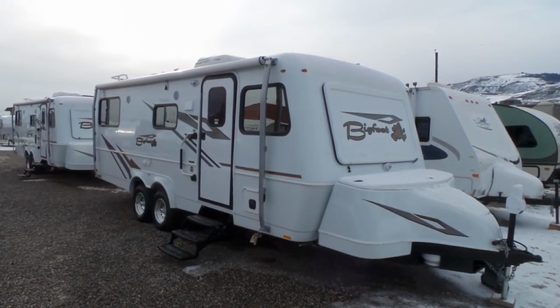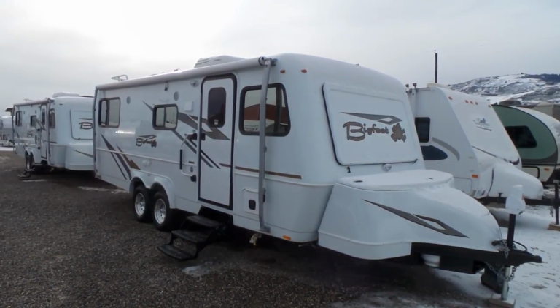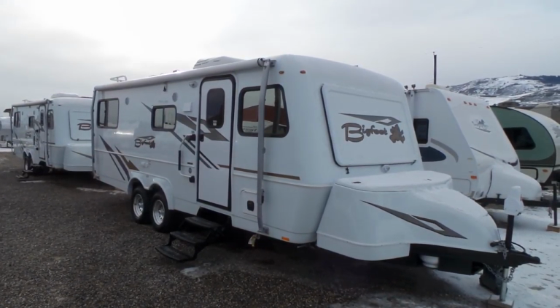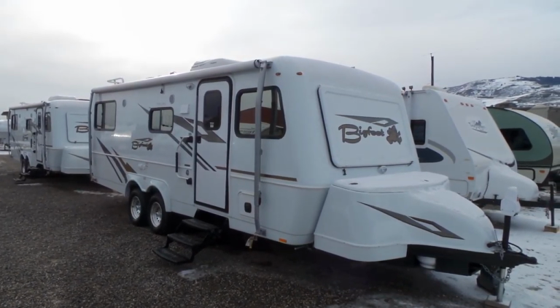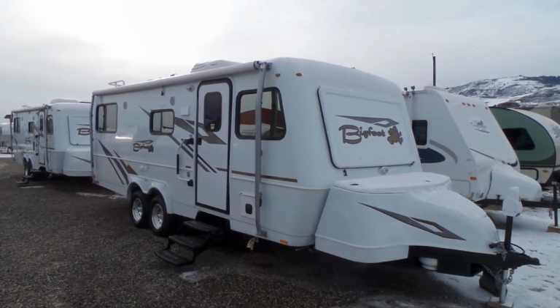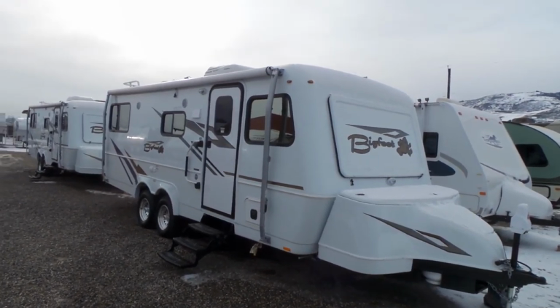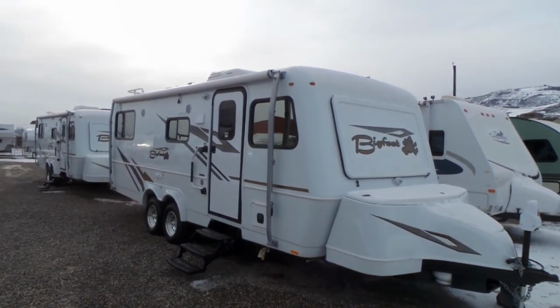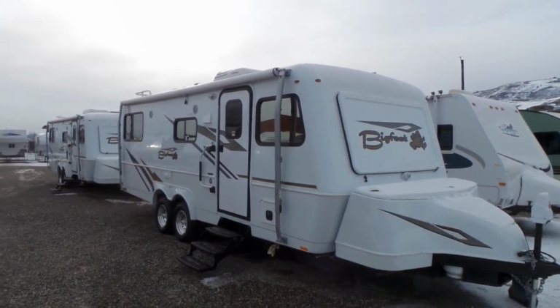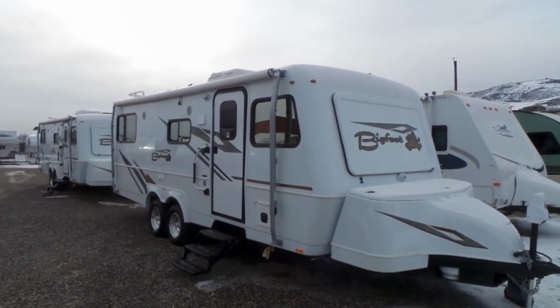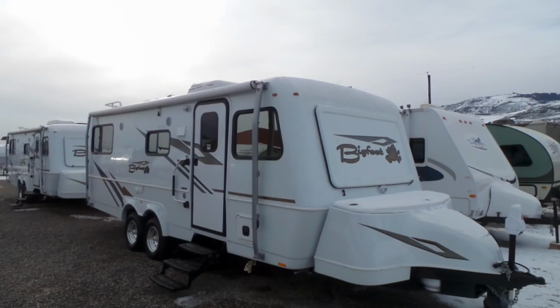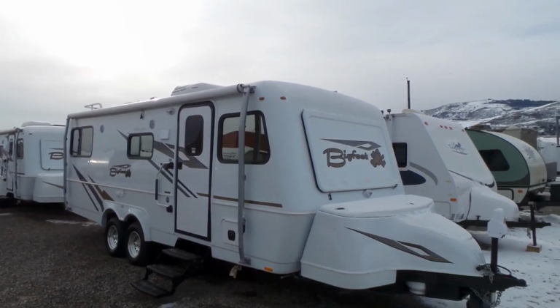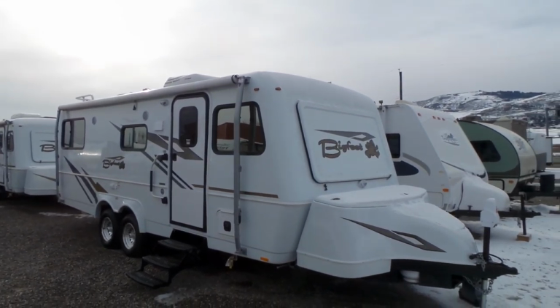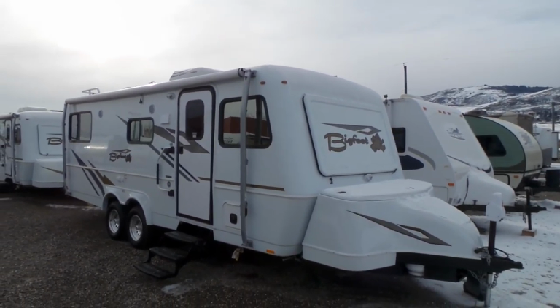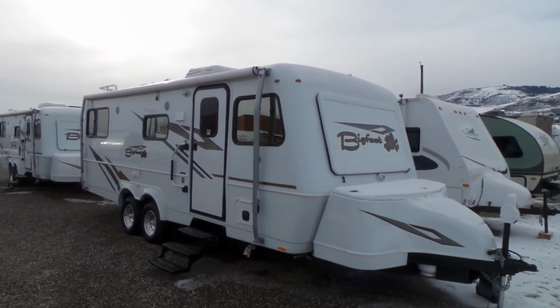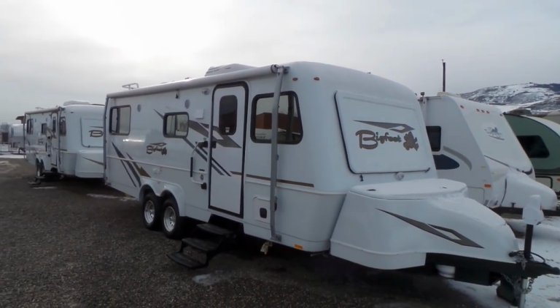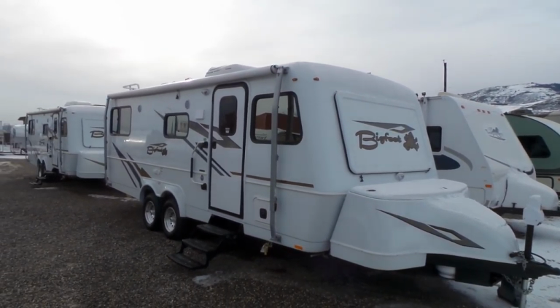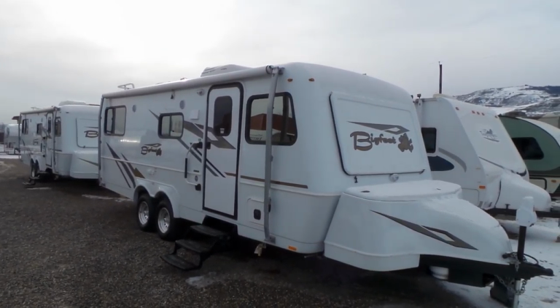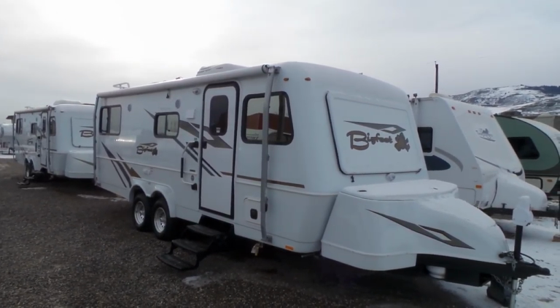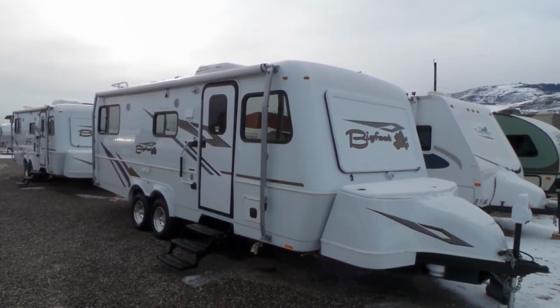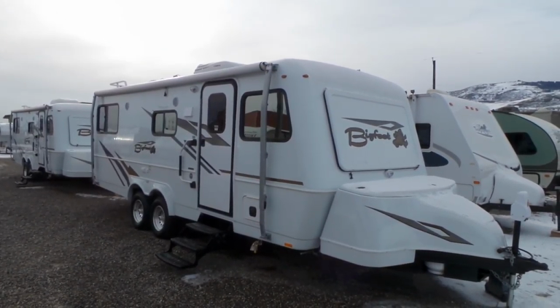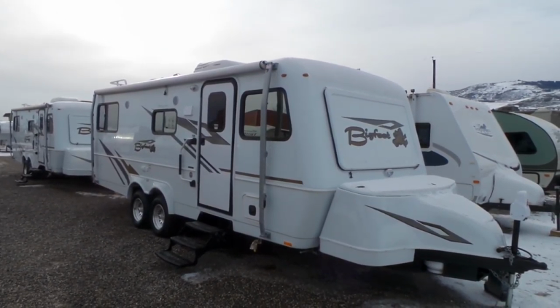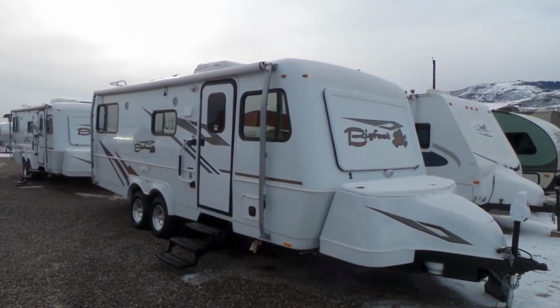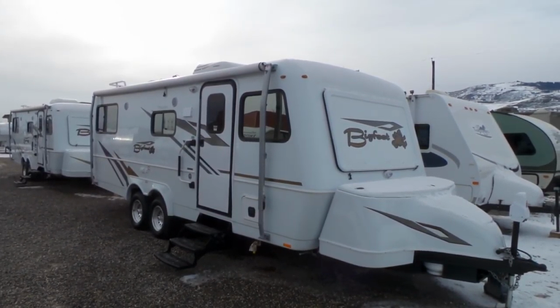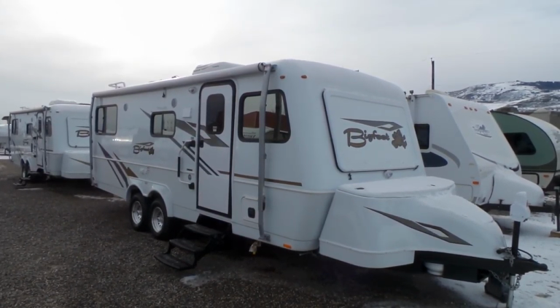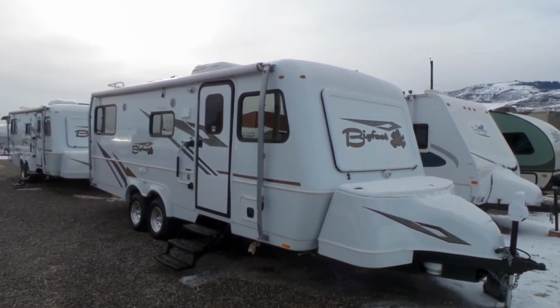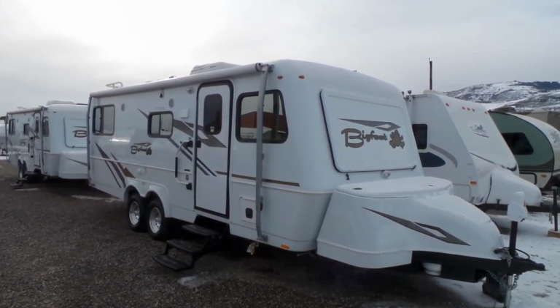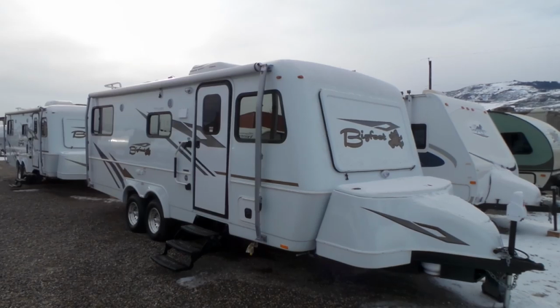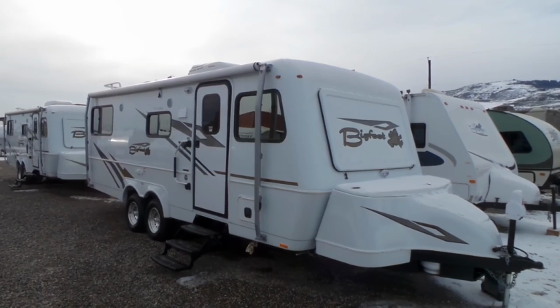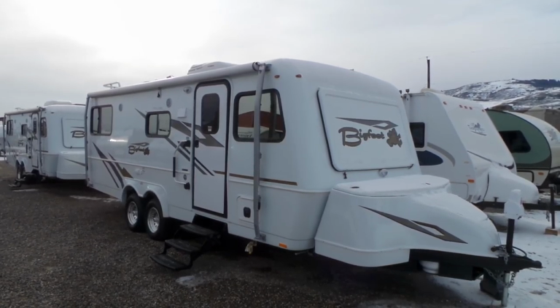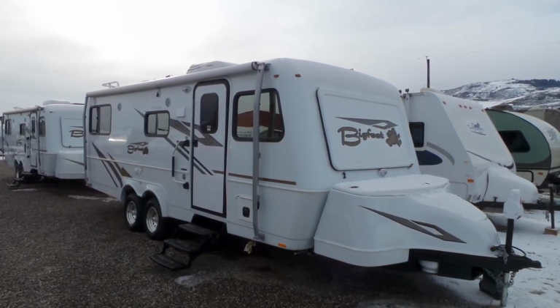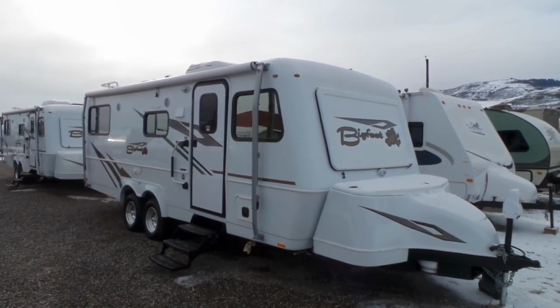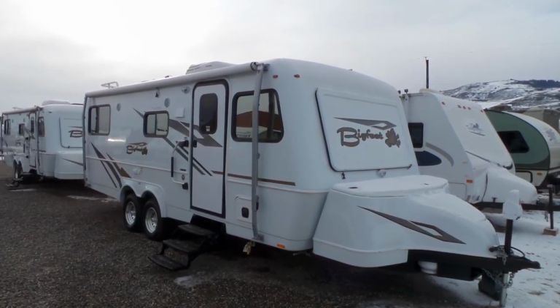Hi, this is Jeff with Mike Roseman RV in Vernon, British Columbia. Today I'm going to give you a walkthrough of a new 2017 Bigfoot 25RQ model.